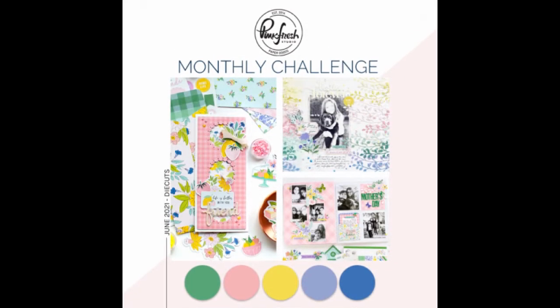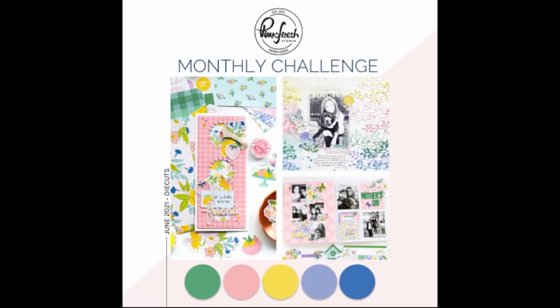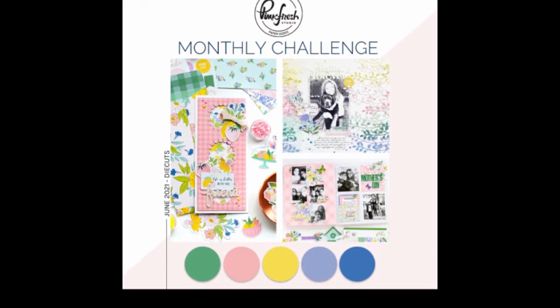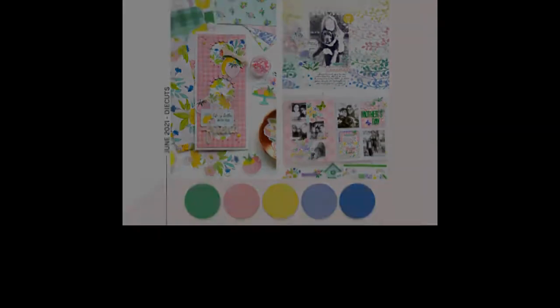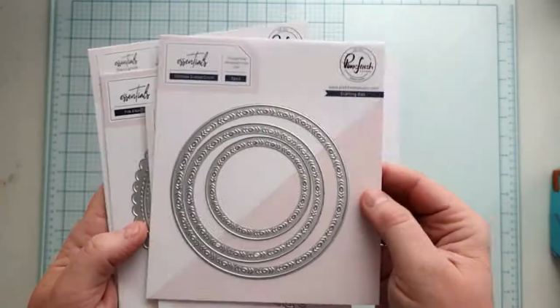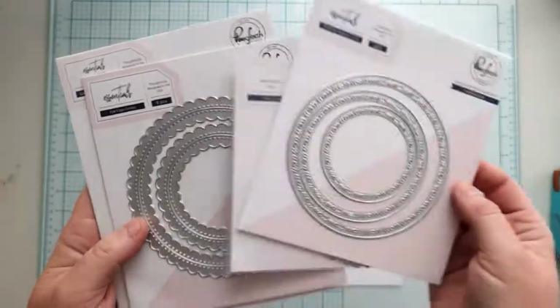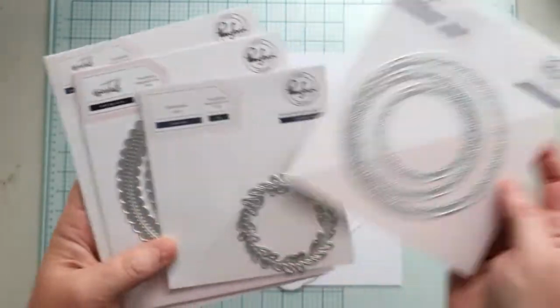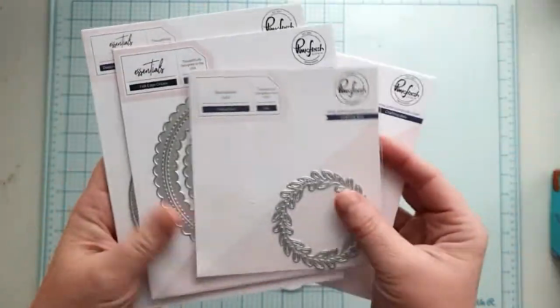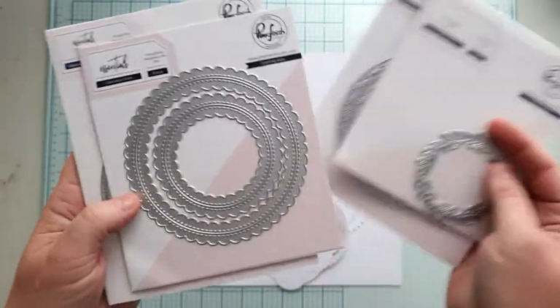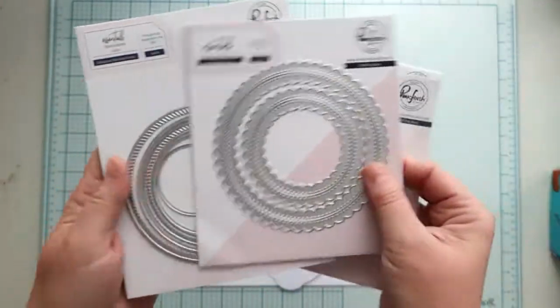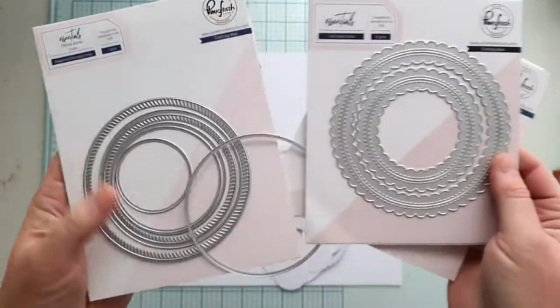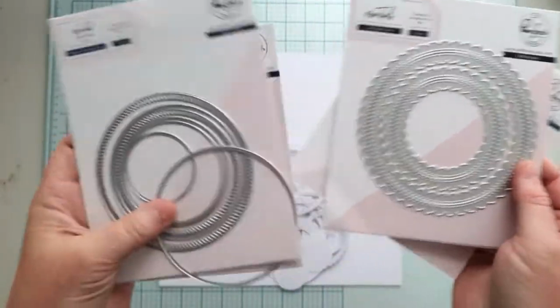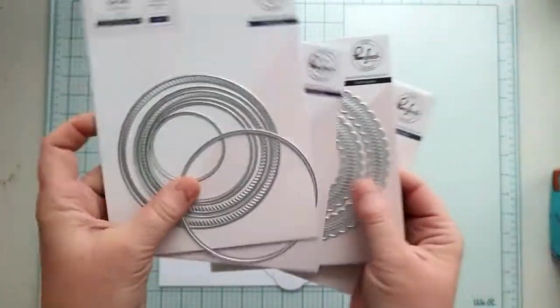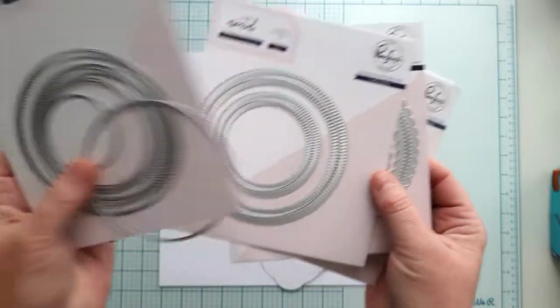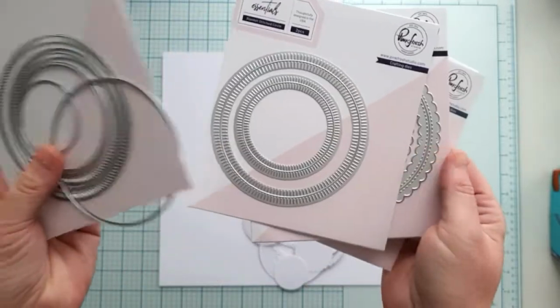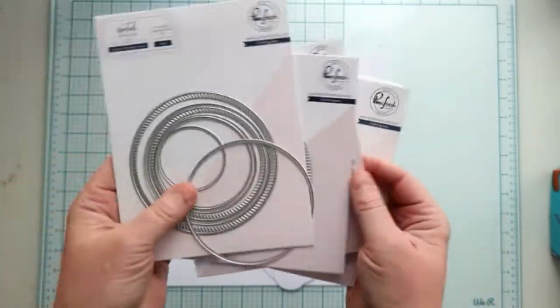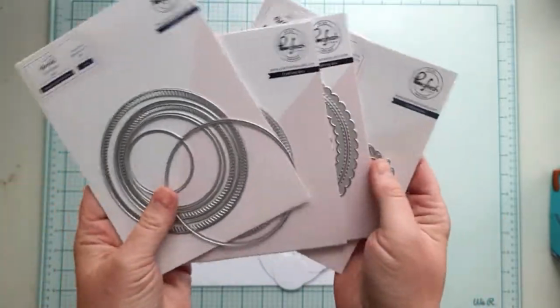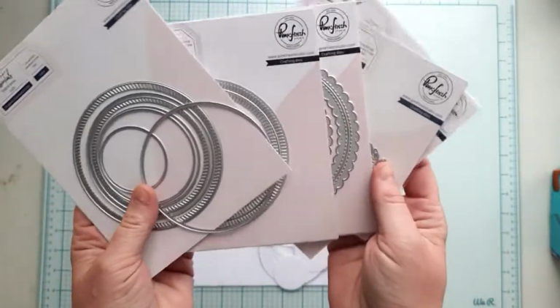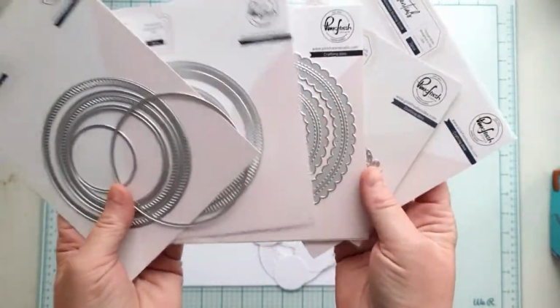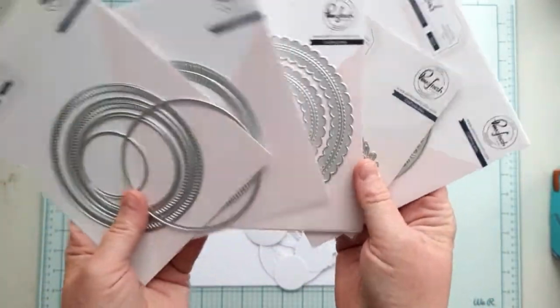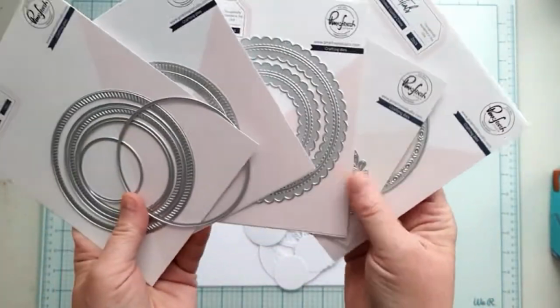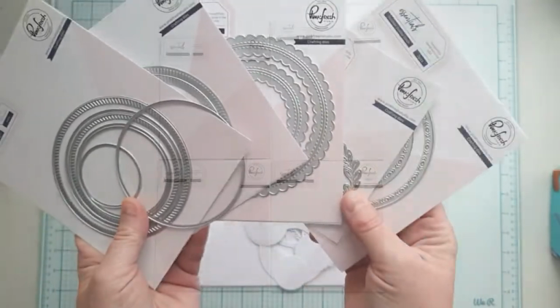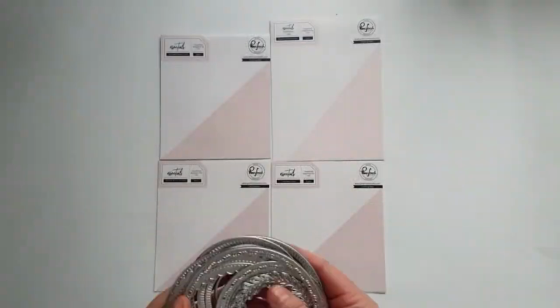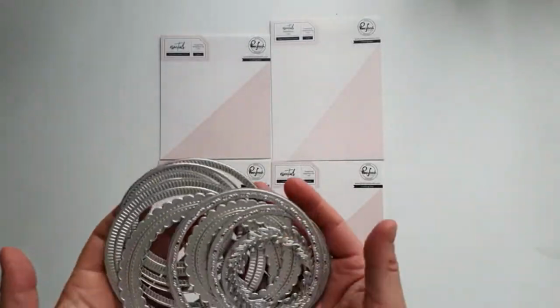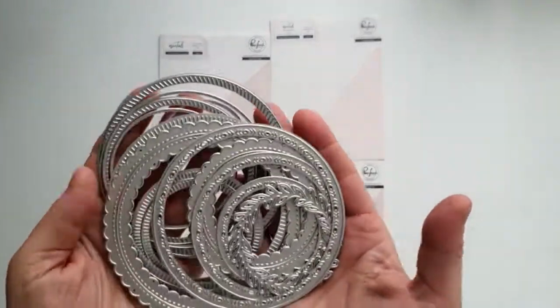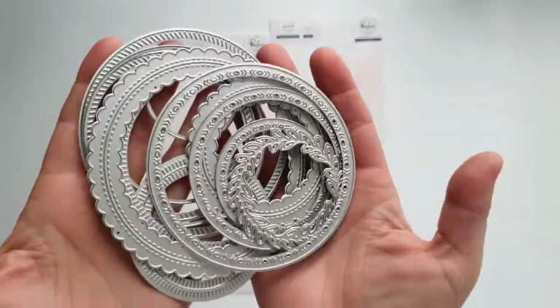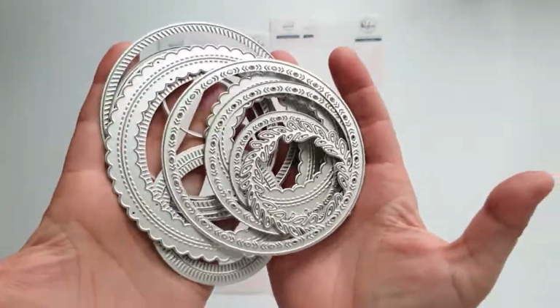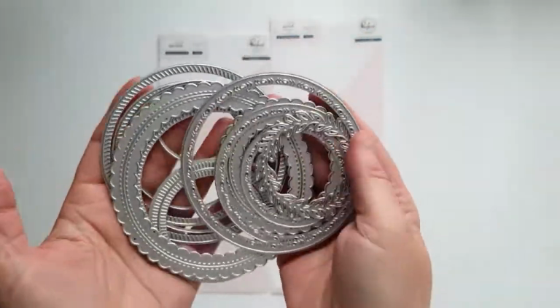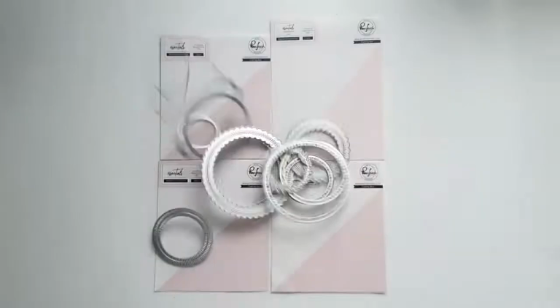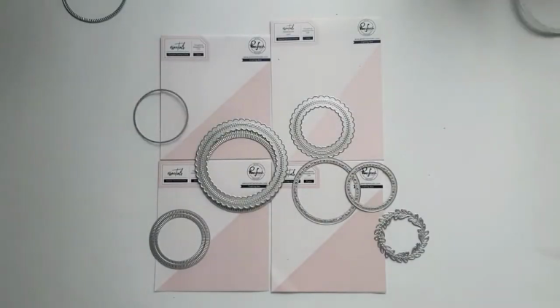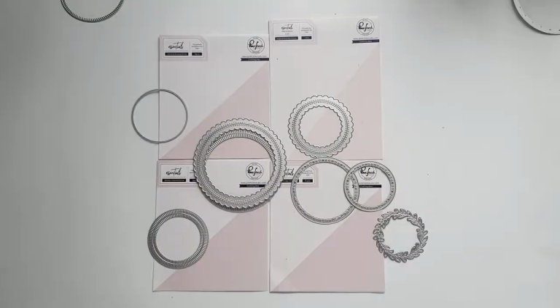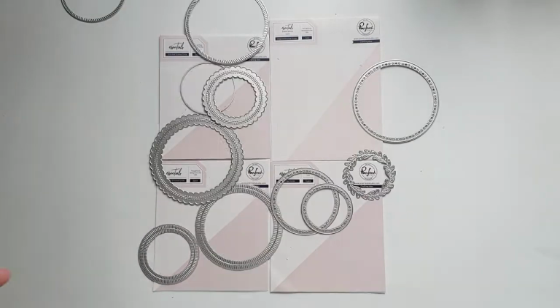Hello, it's Annette here with a layout process video. I created this layout for the June challenge that is all about using die cuts. I used many different and awesome circle dies from the latest Essential release from Pinkfresh Studio.